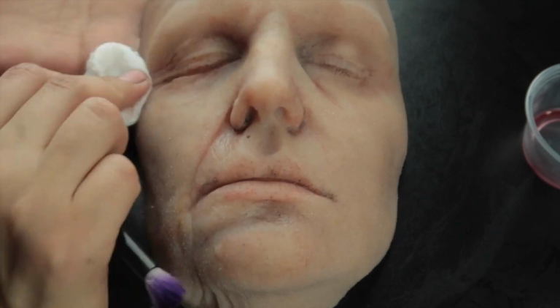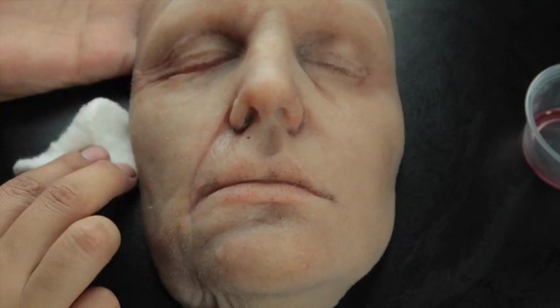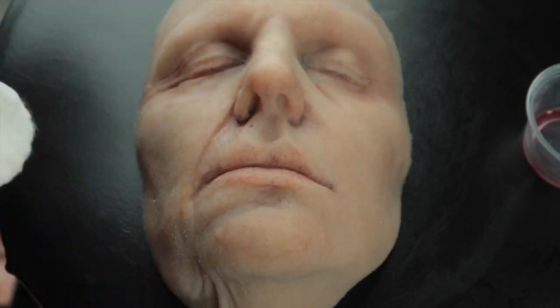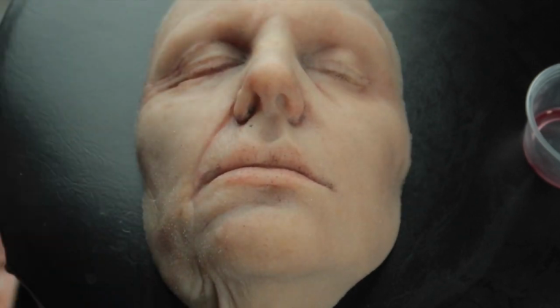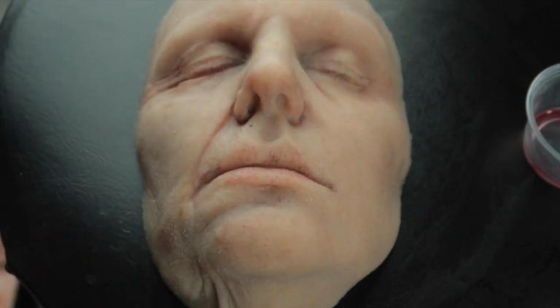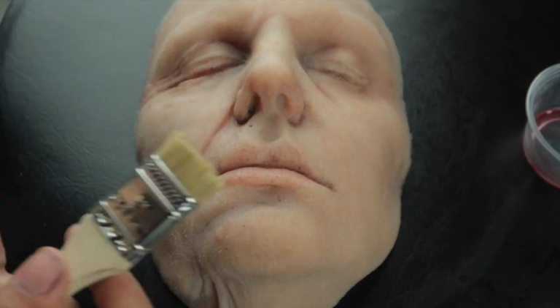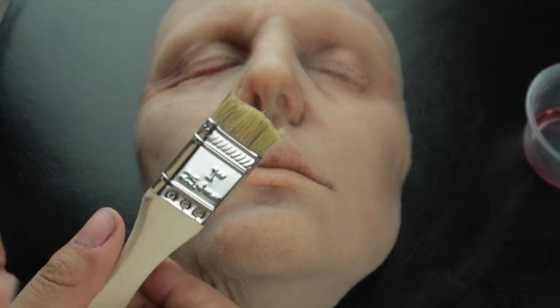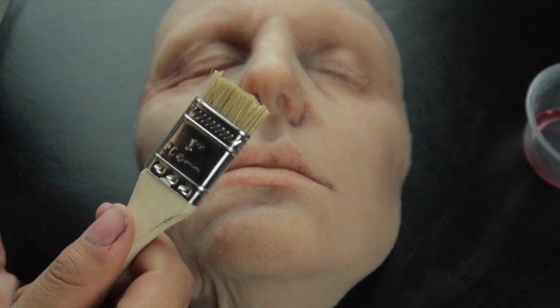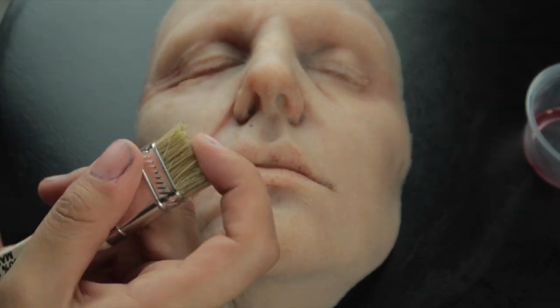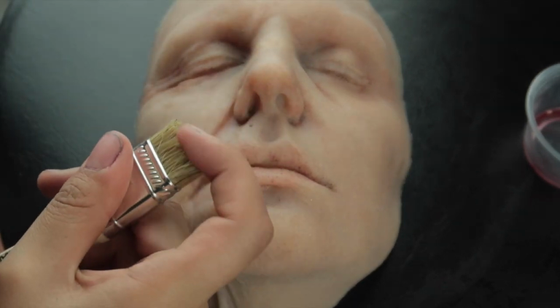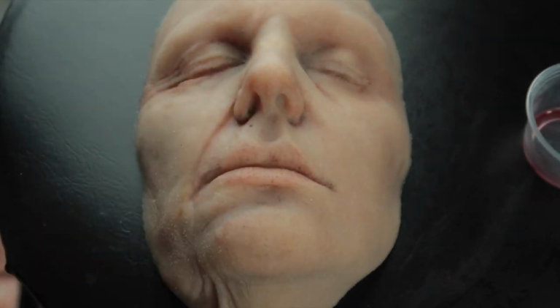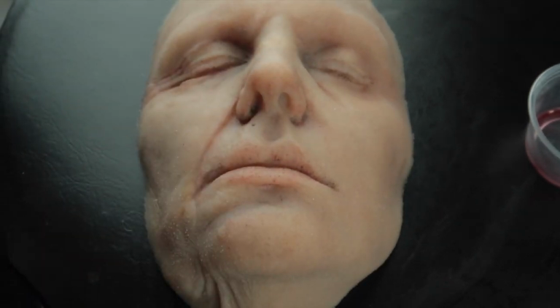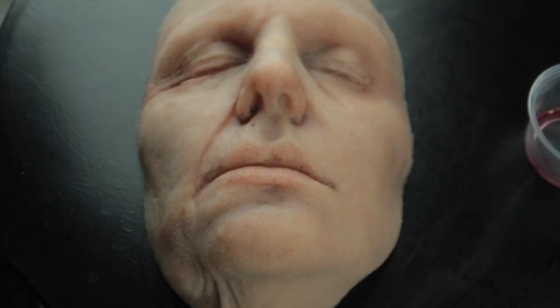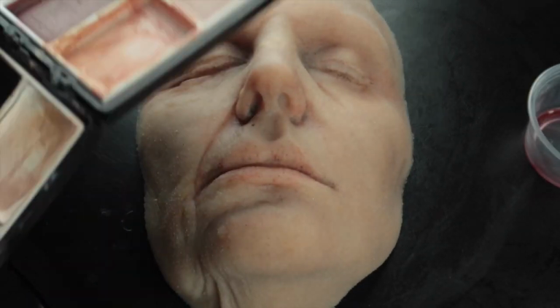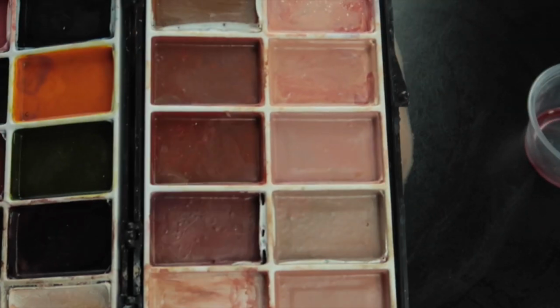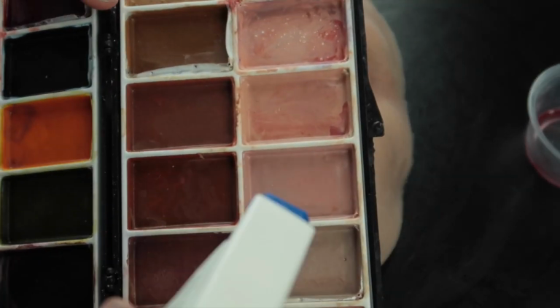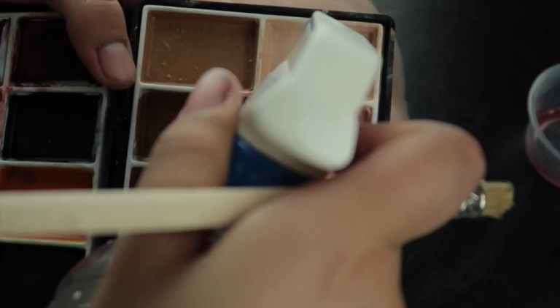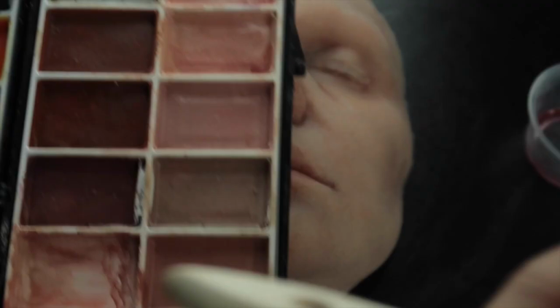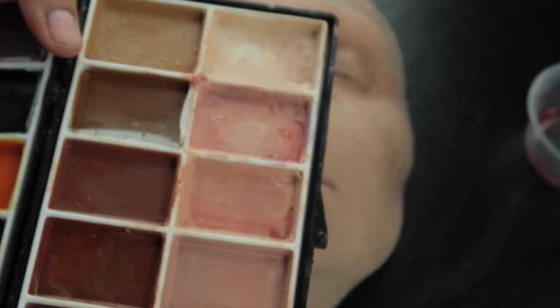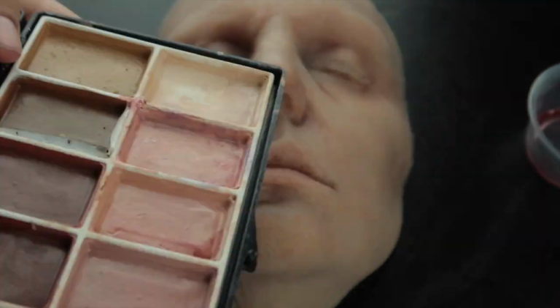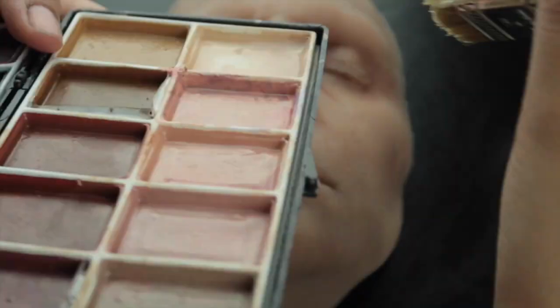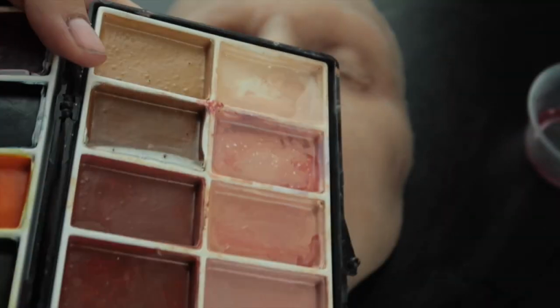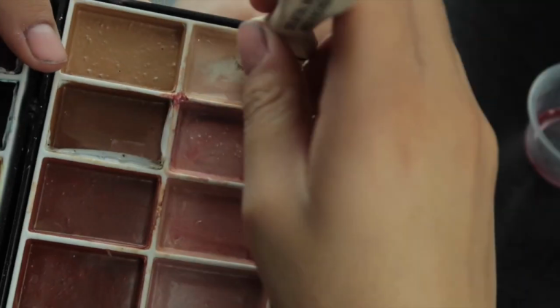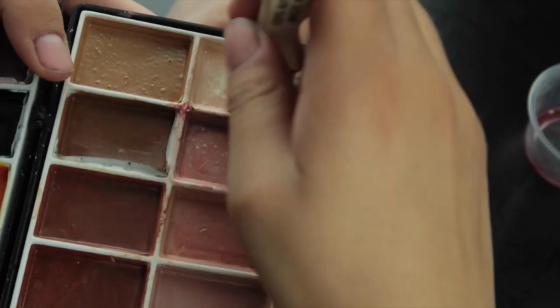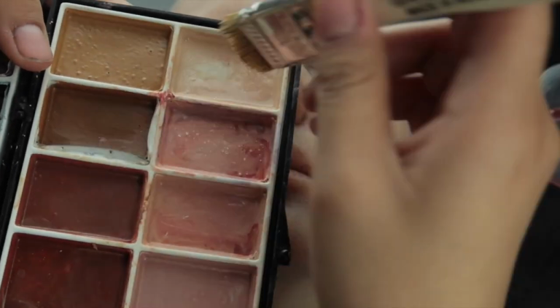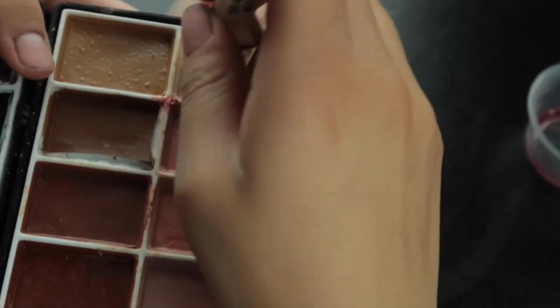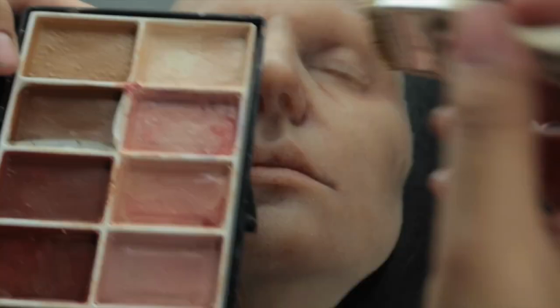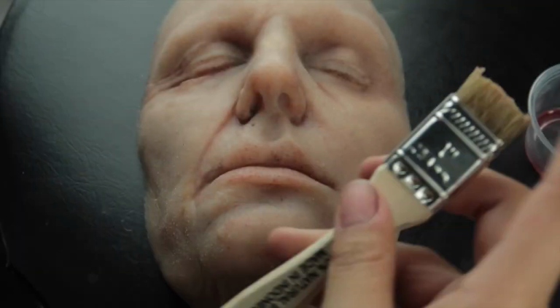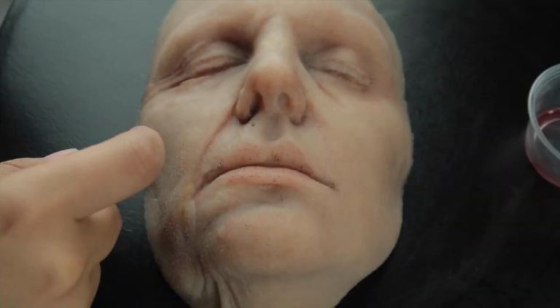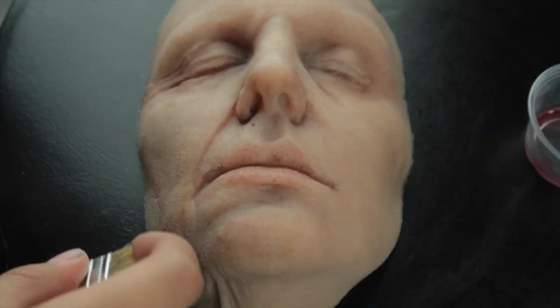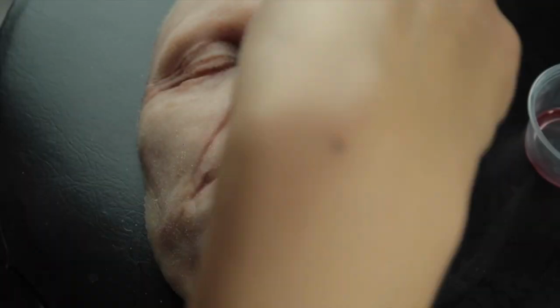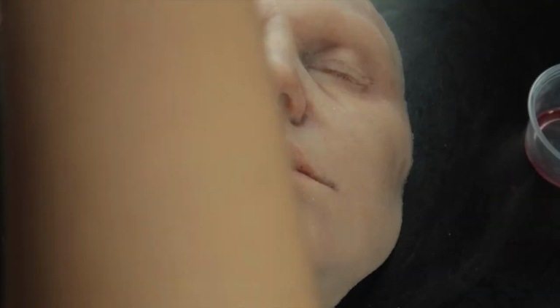With a cut up chip brush, I'm going in with a light color and just spreading that all over the face to break up the skin flatness.